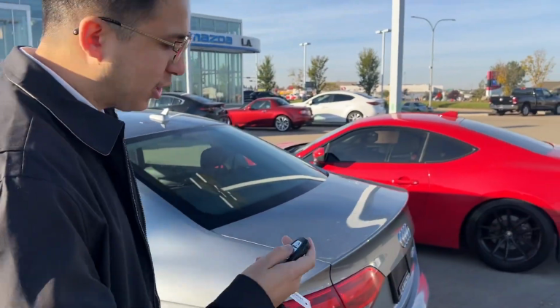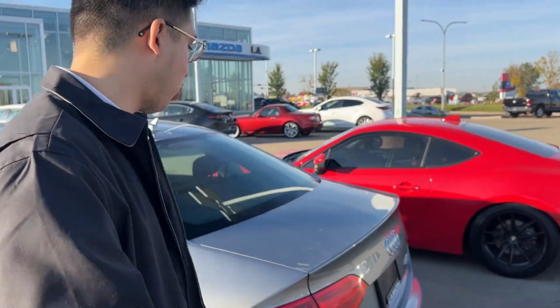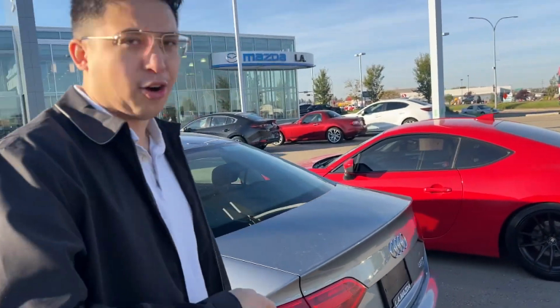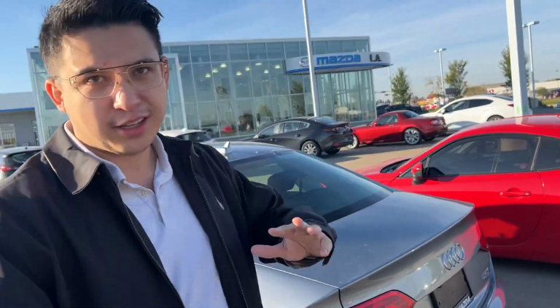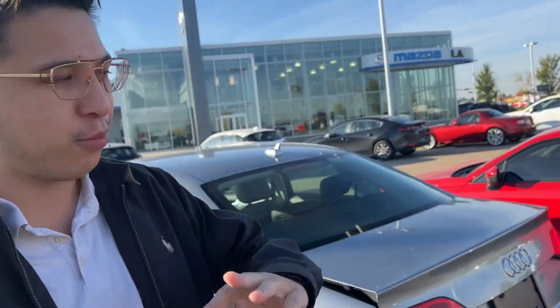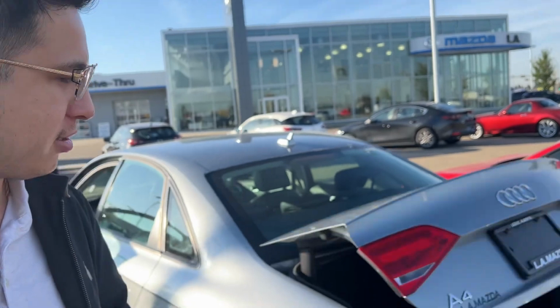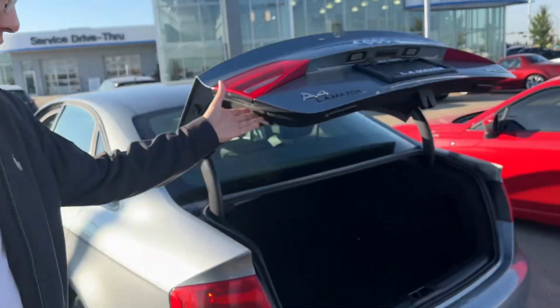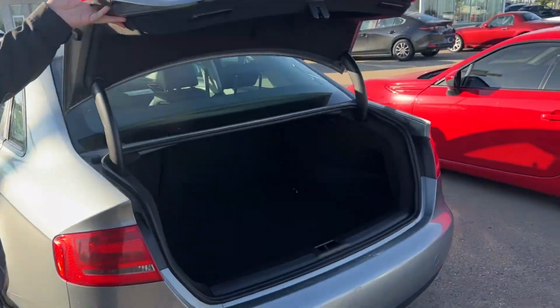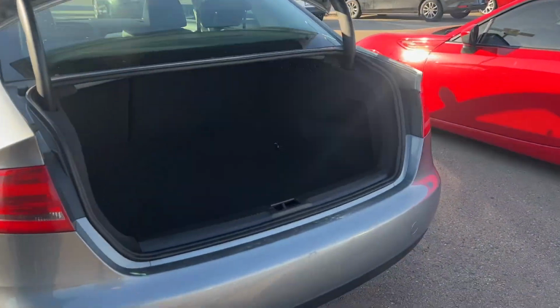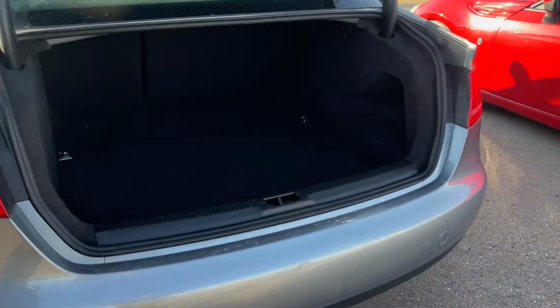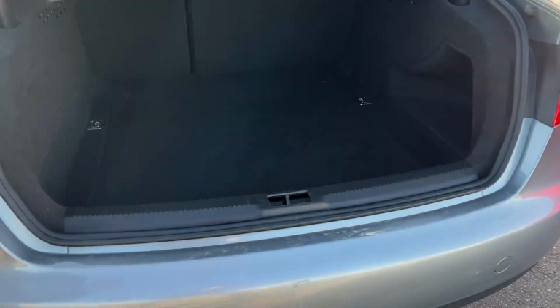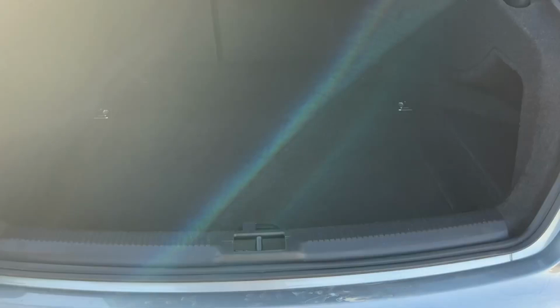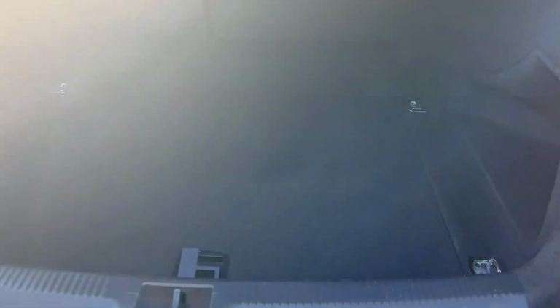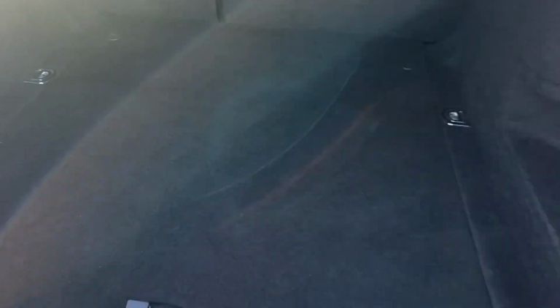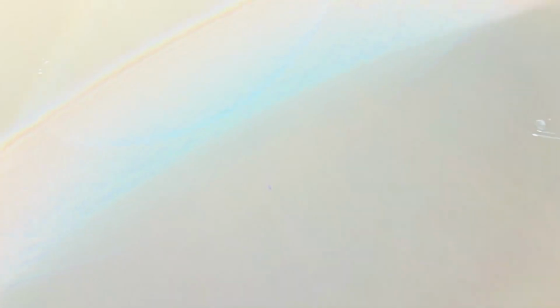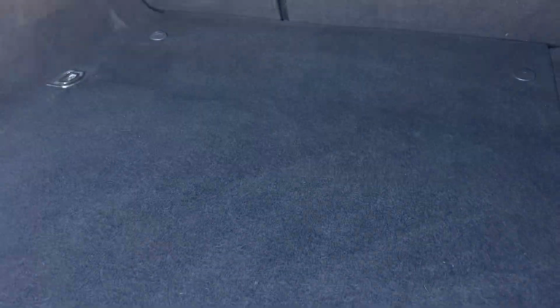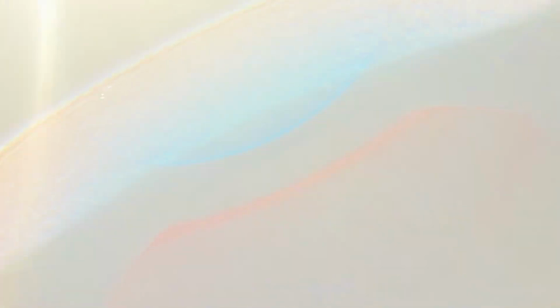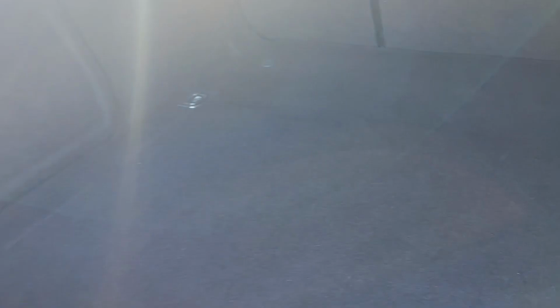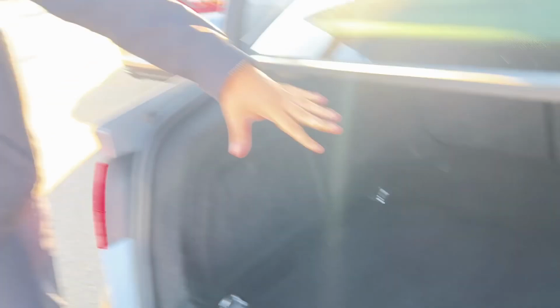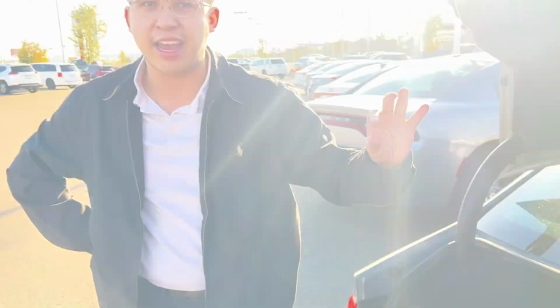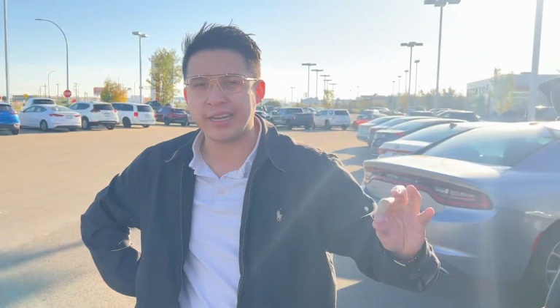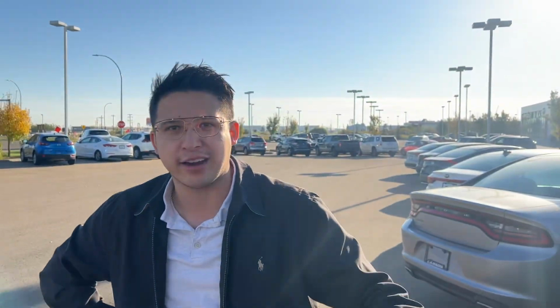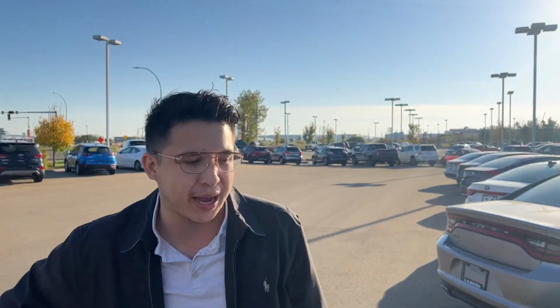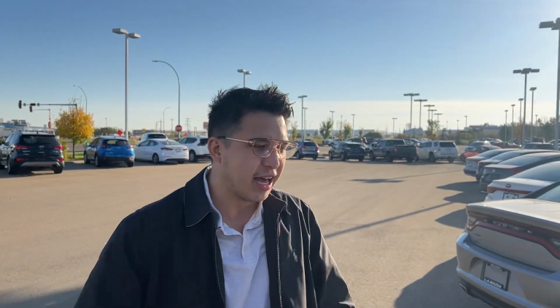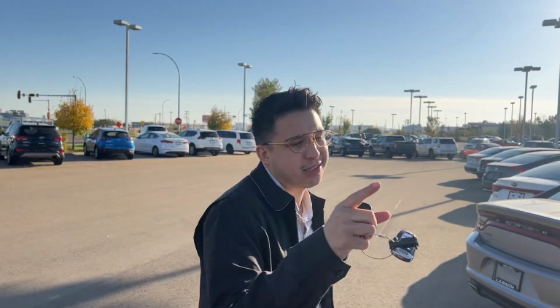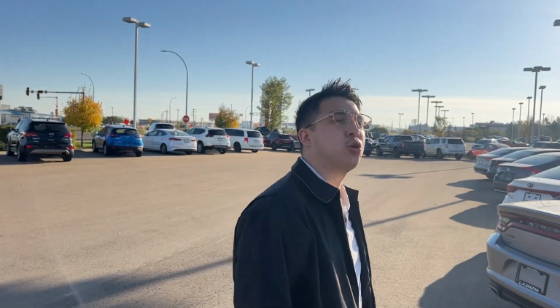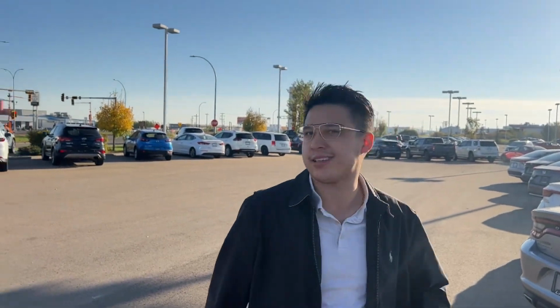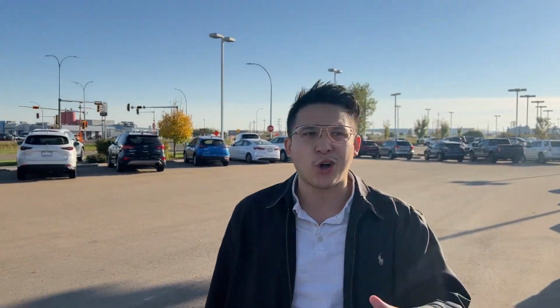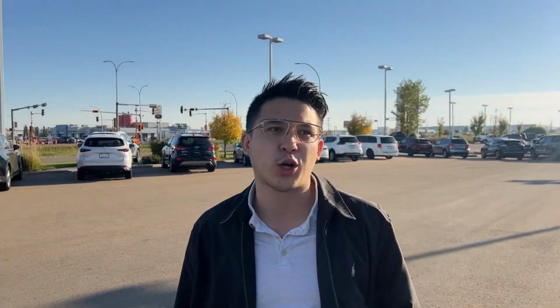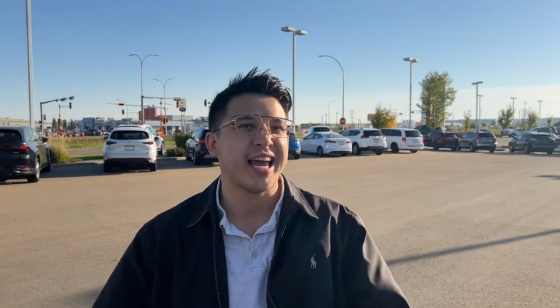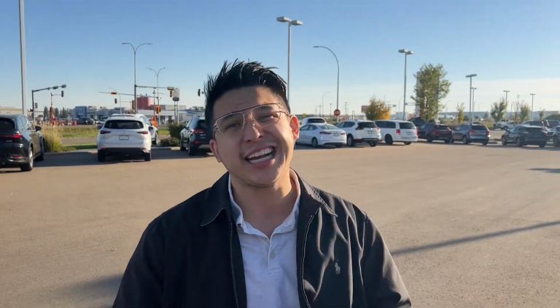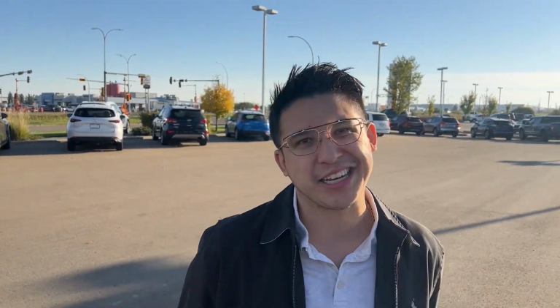Let's take a look at the trunk. Hopefully there's no bodies. Oh, thank gosh — no bodies, but you could easily fit one in here, man. I could climb in this and have plenty of carrying capacity. That's two suitcases, all the groceries, anything you need.